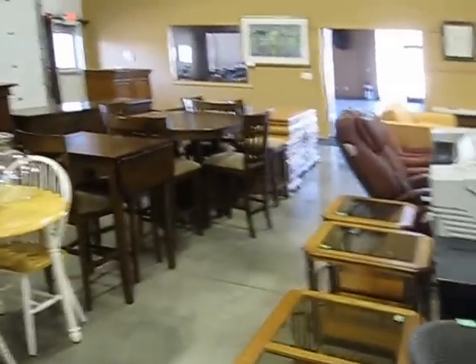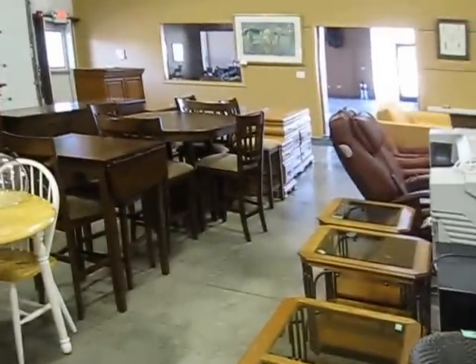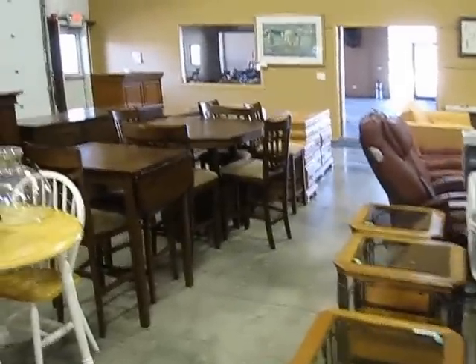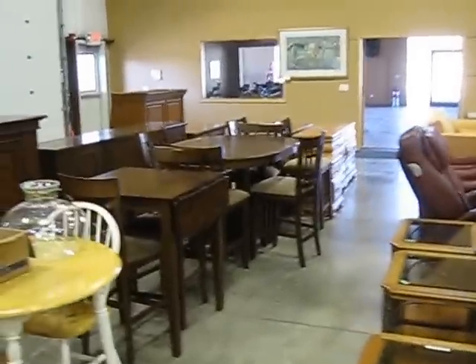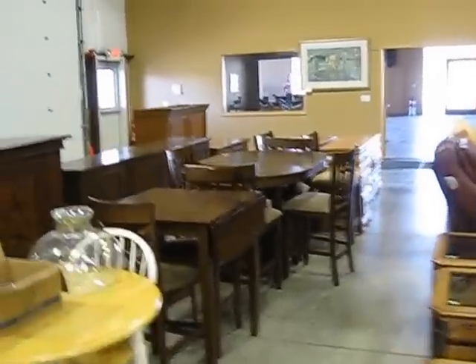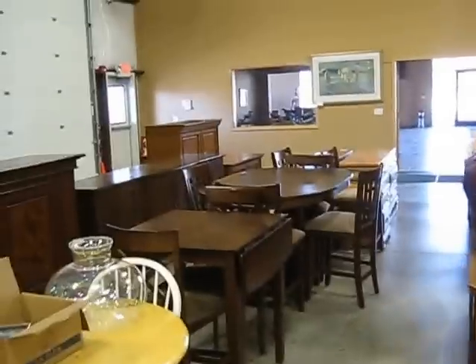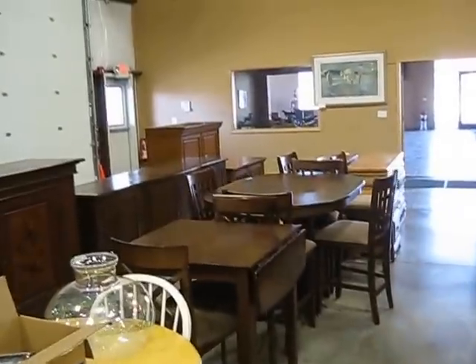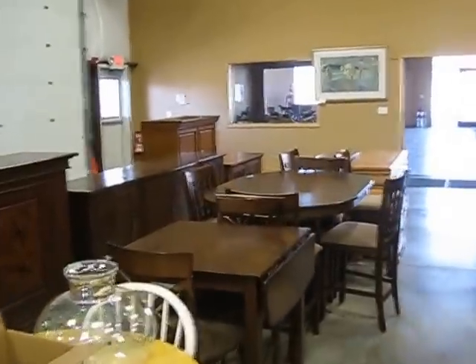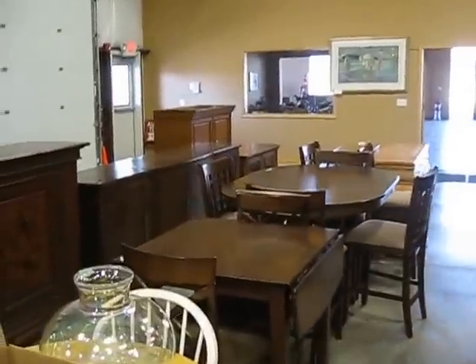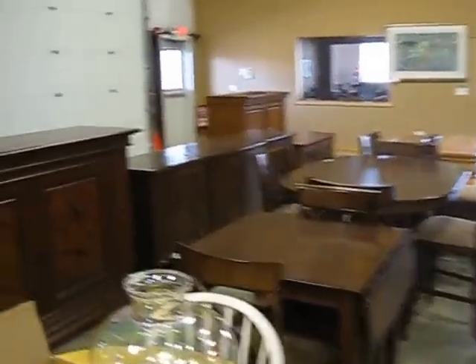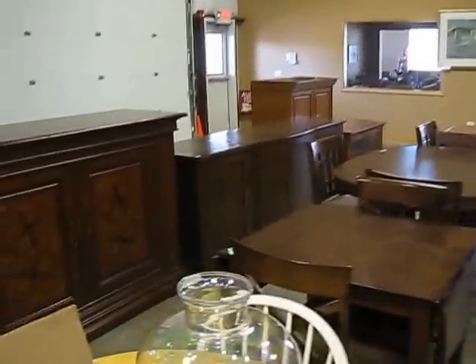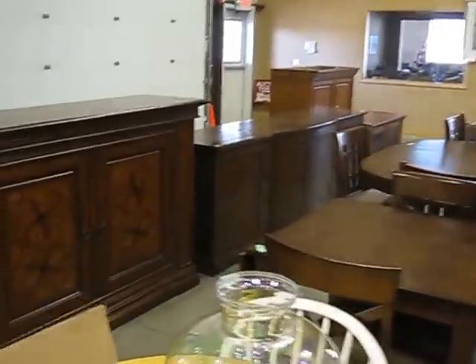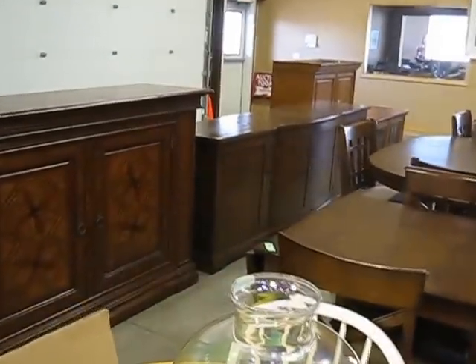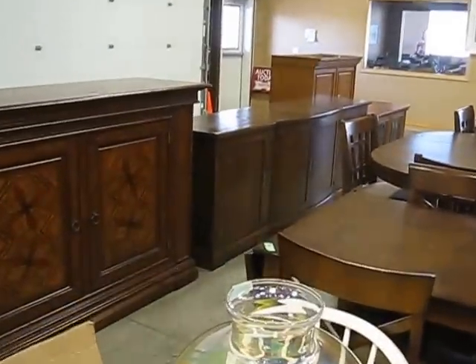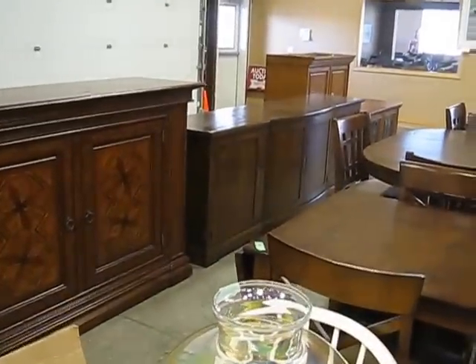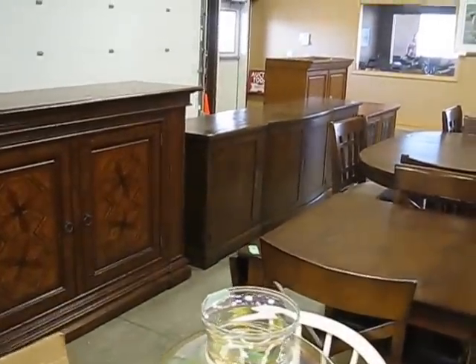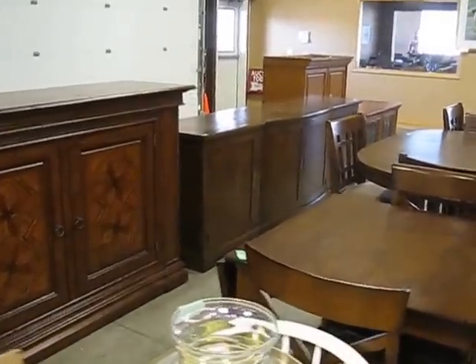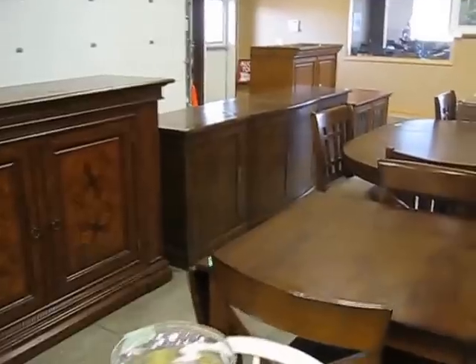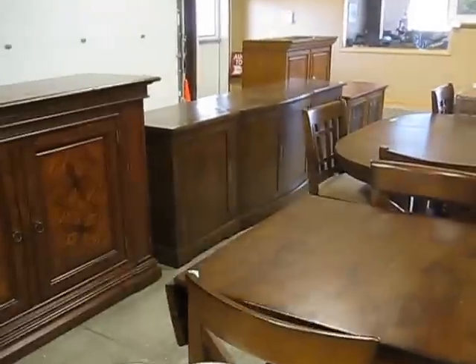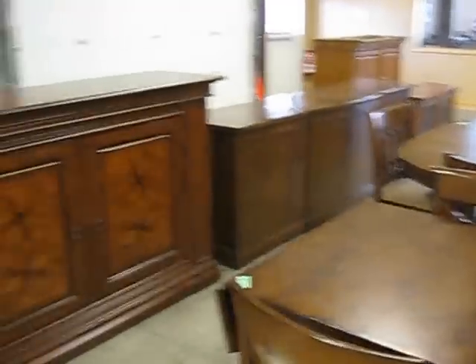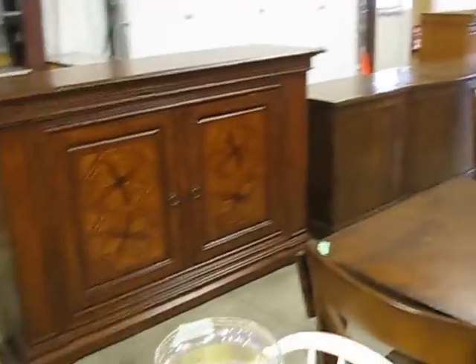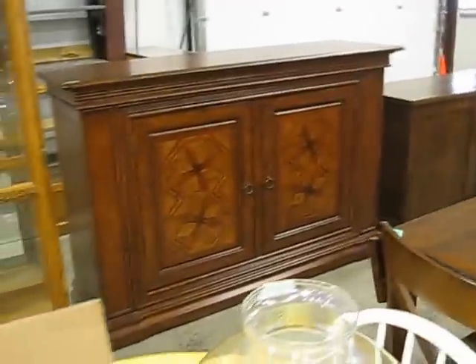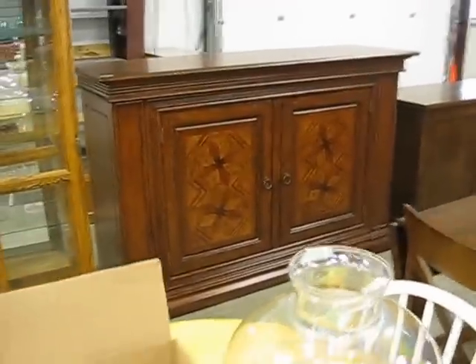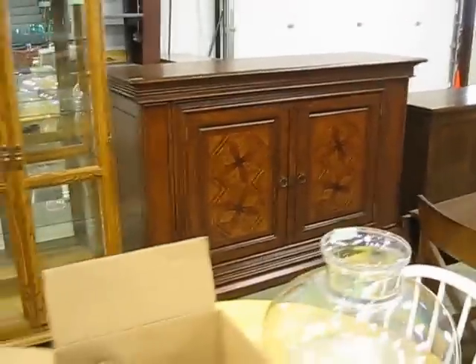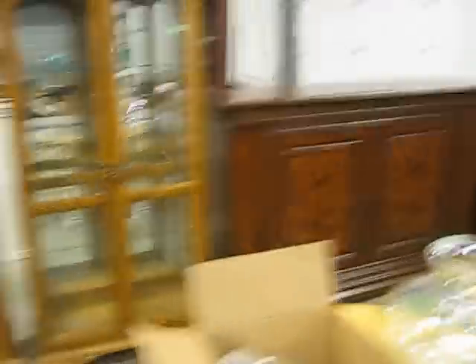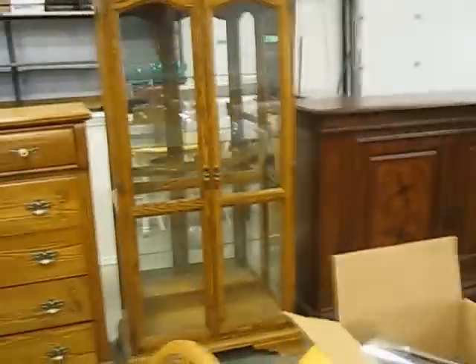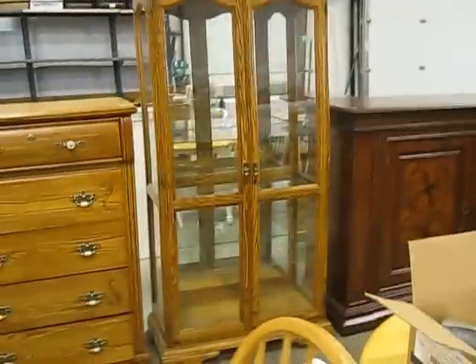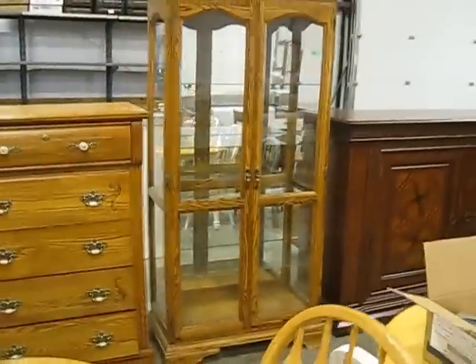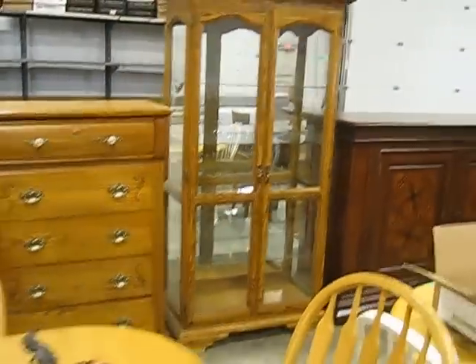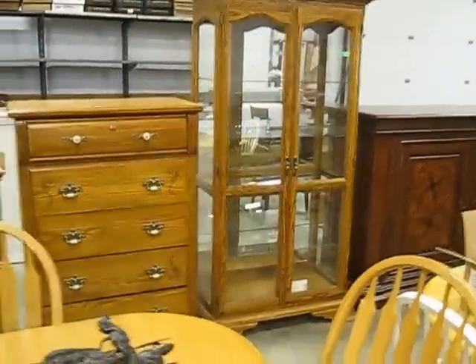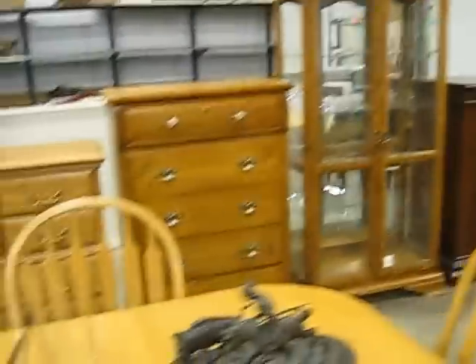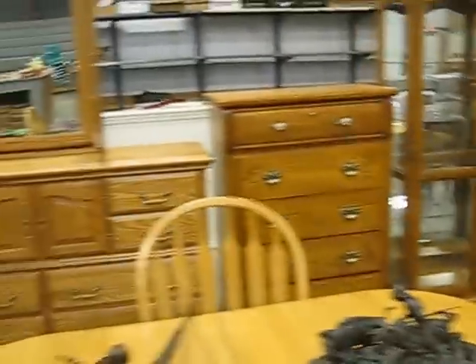More bedroom sets. Entertainment centers. A massive buffet right there. Another beautiful piece of furniture. Some curio cabinets.